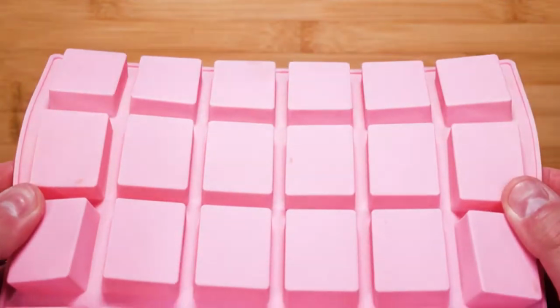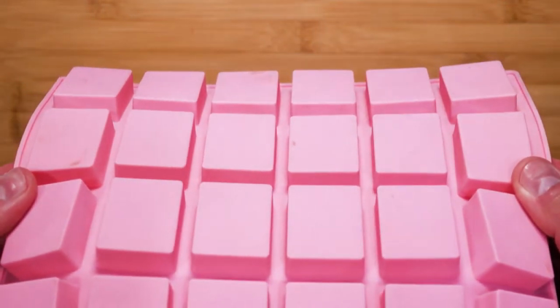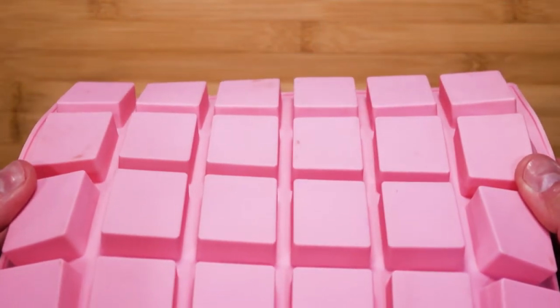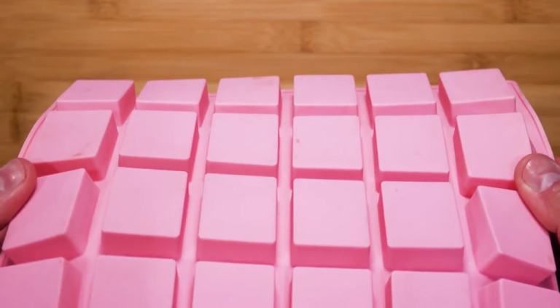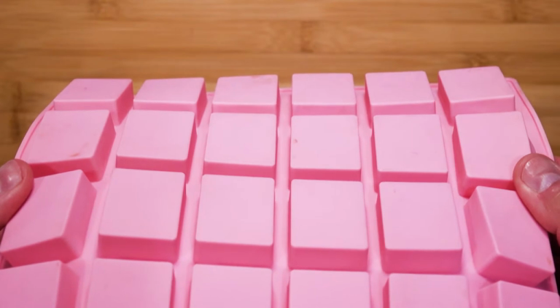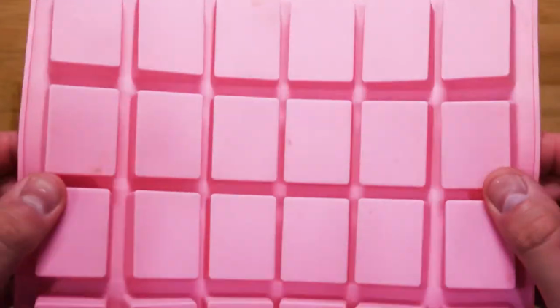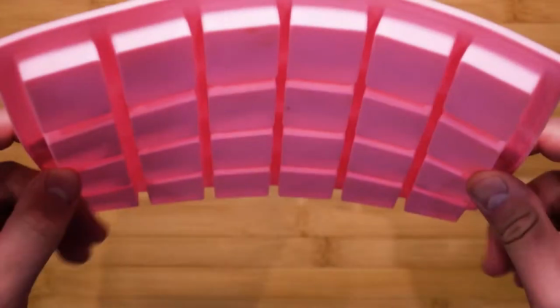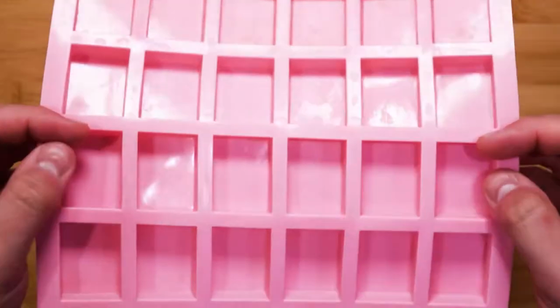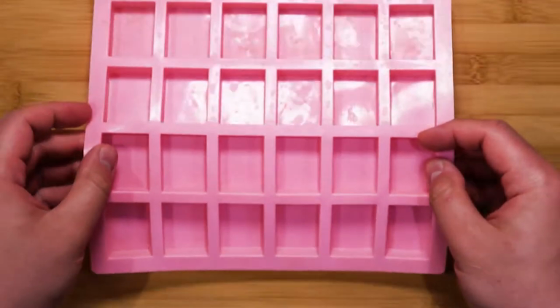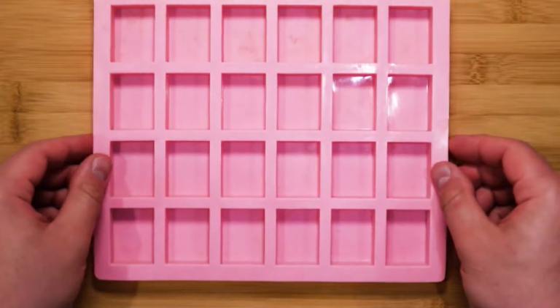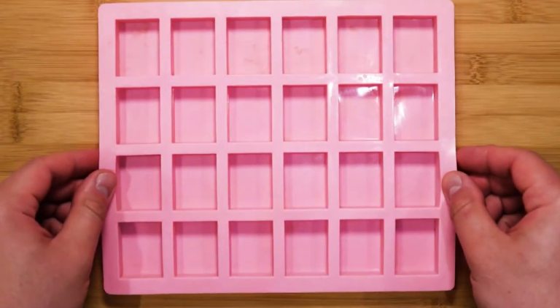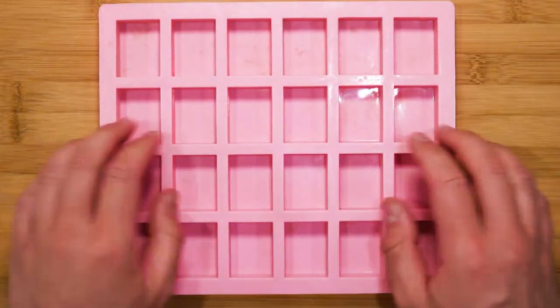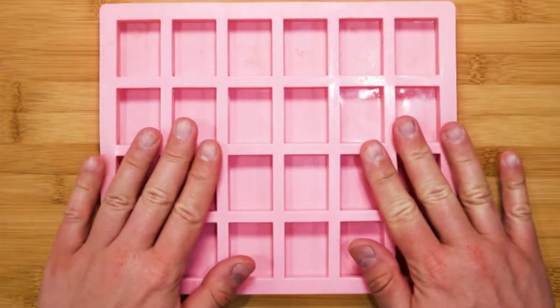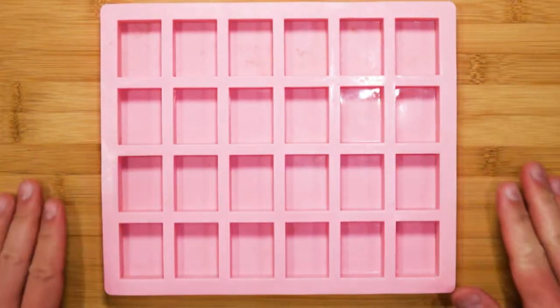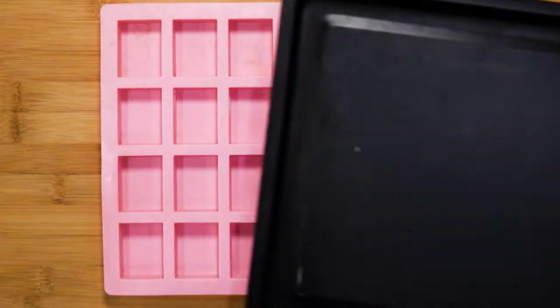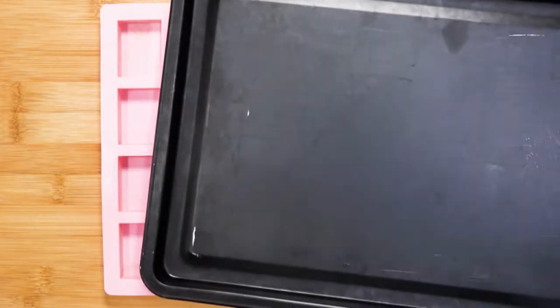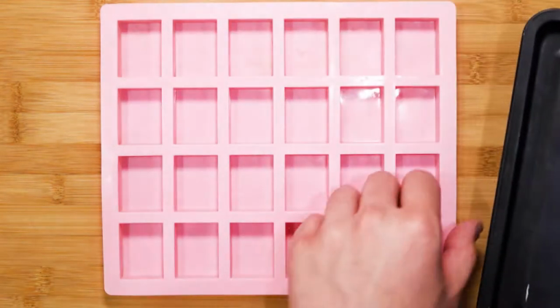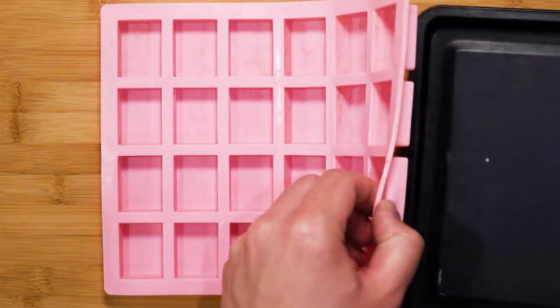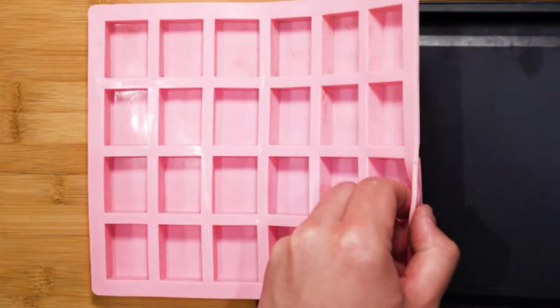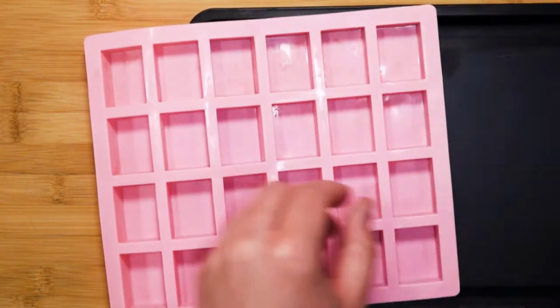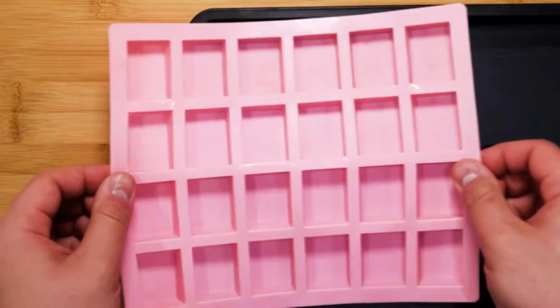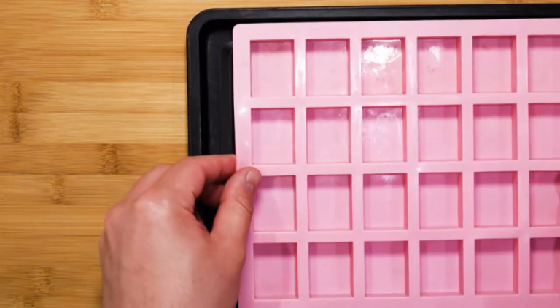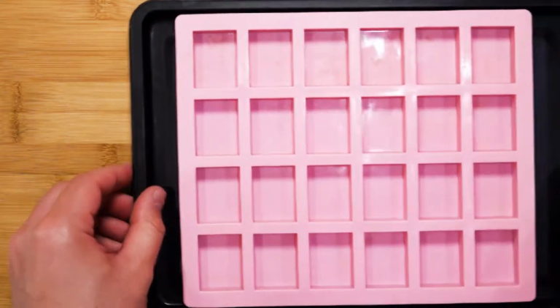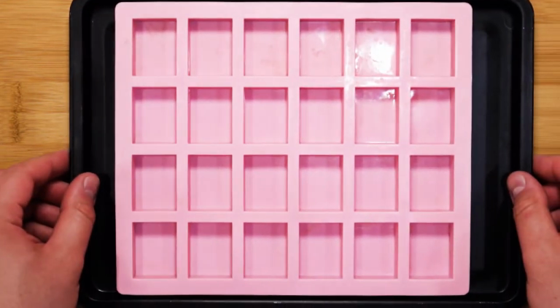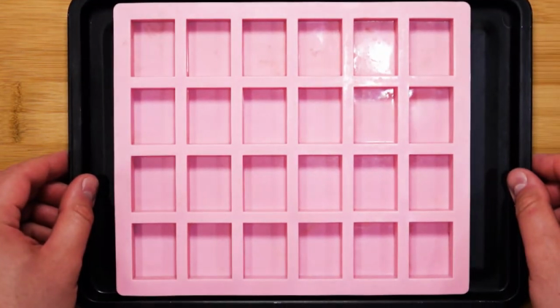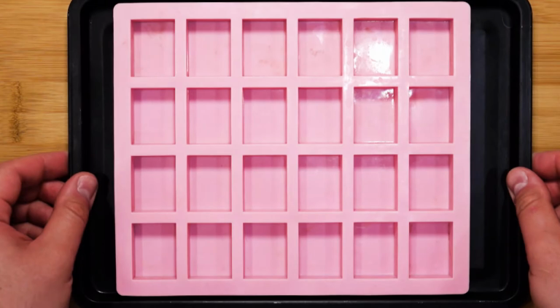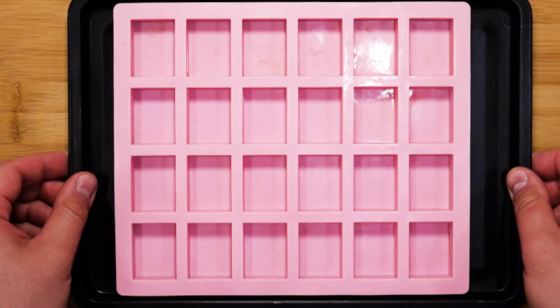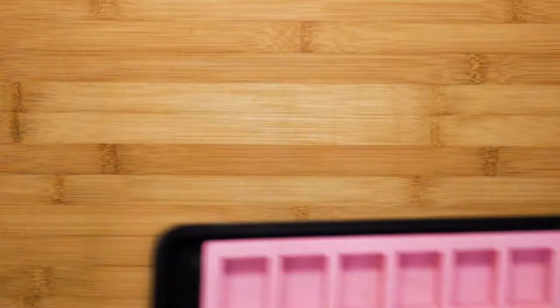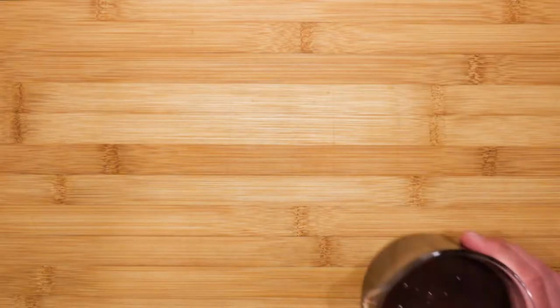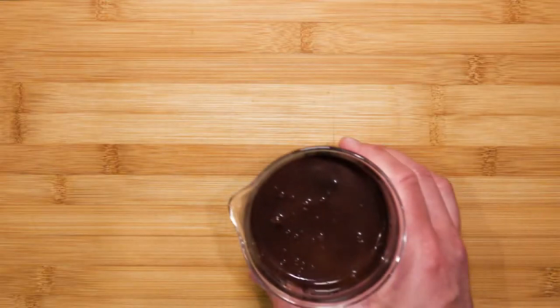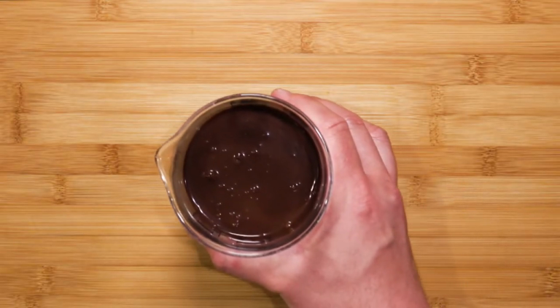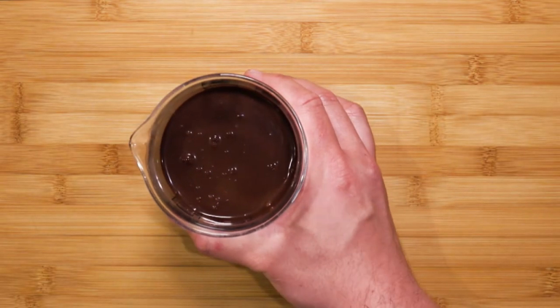First you will need a shallow flexible ice cube tray — here I have one, which makes small rectangles. Place a tray on the bottom to really secure the flexible mold. Next, what you will need is some amazing homemade chocolate sauce.